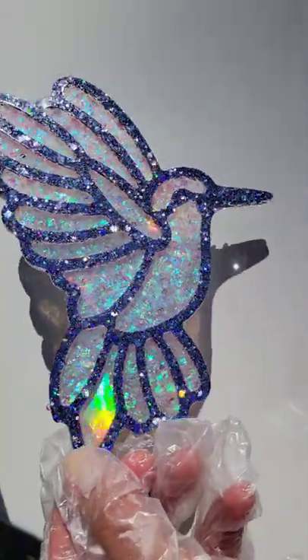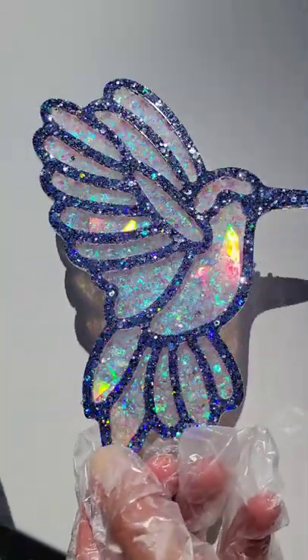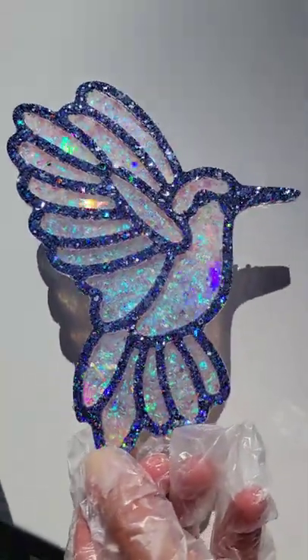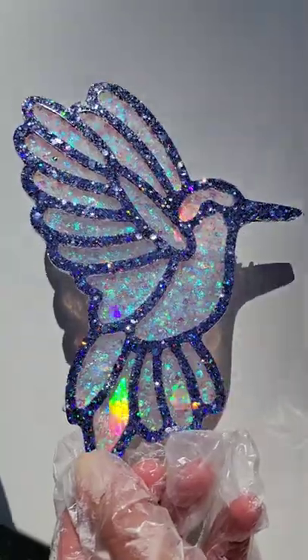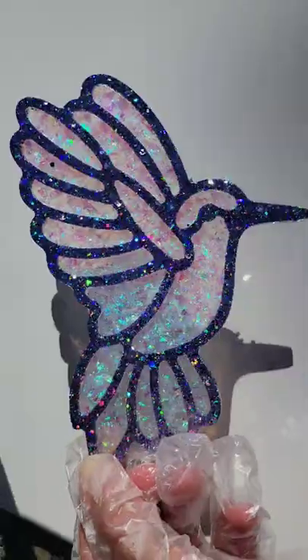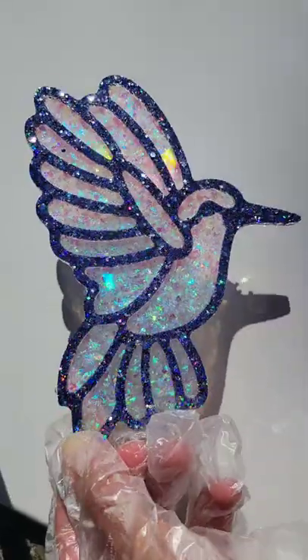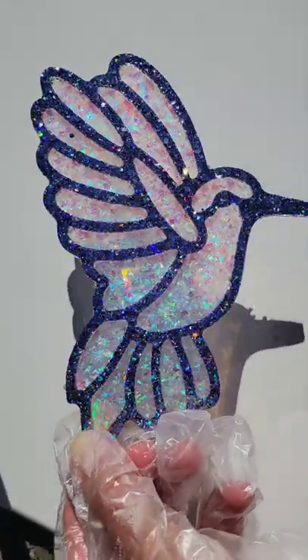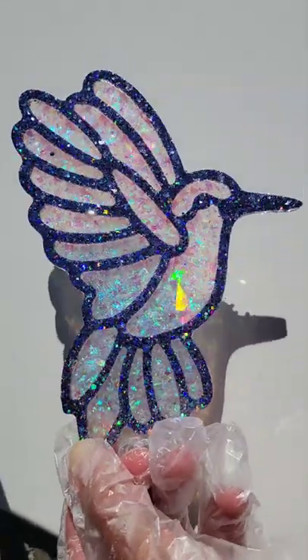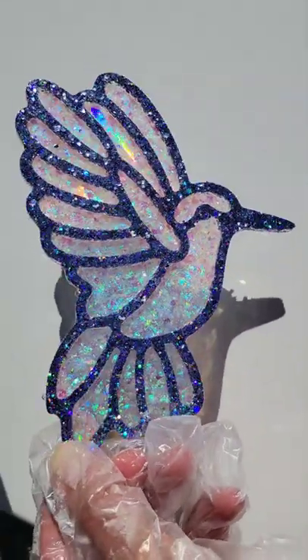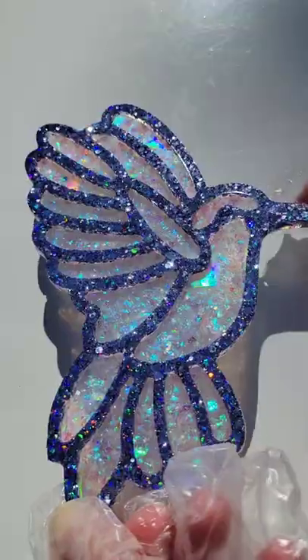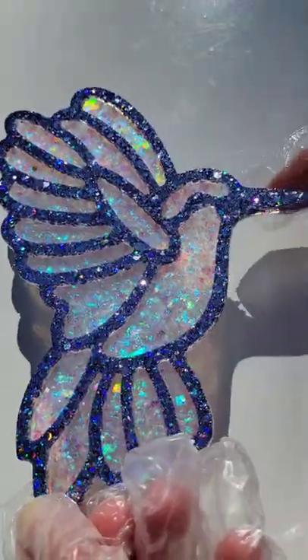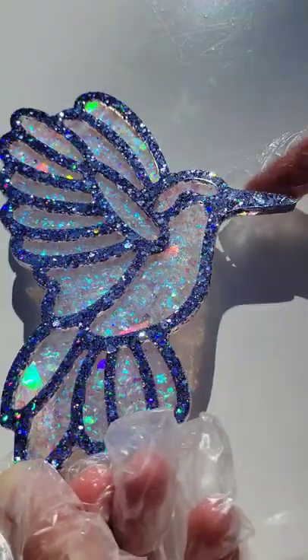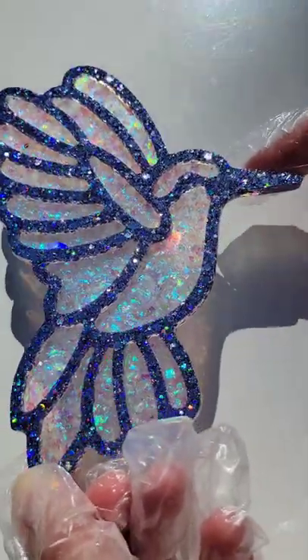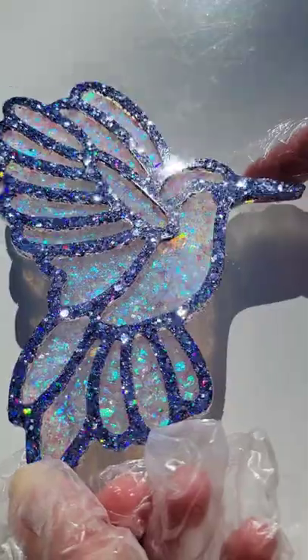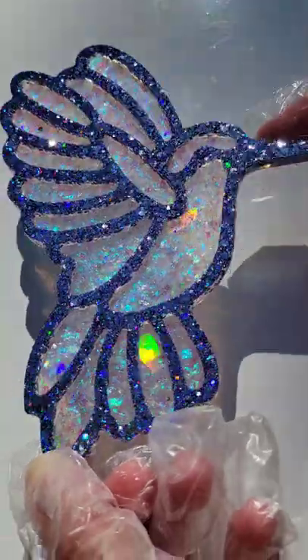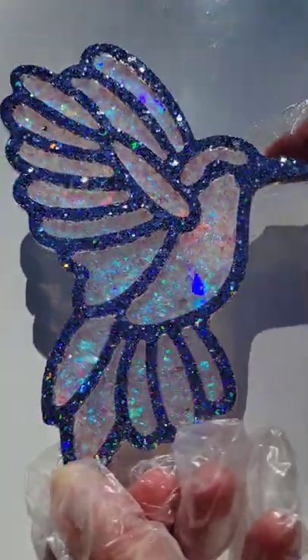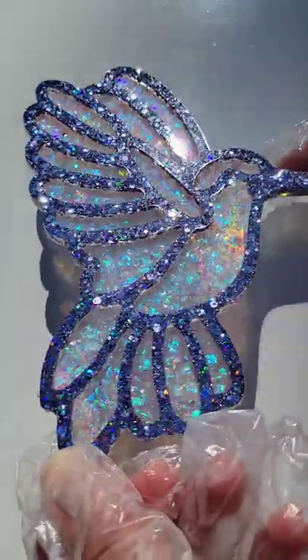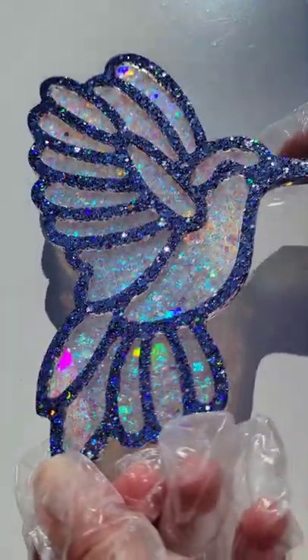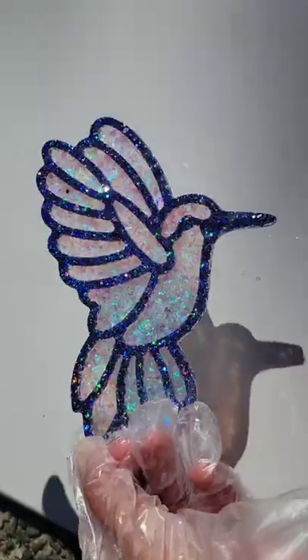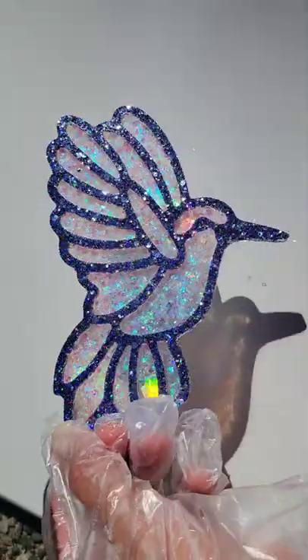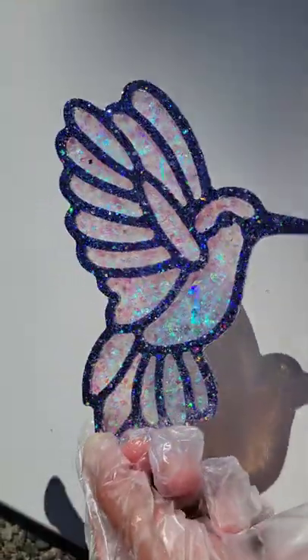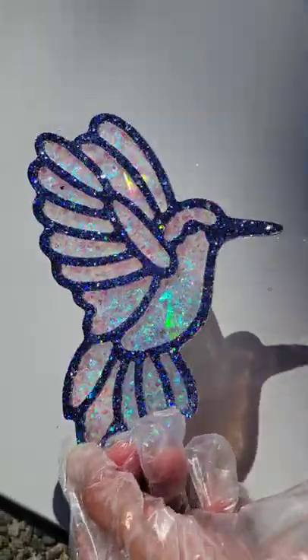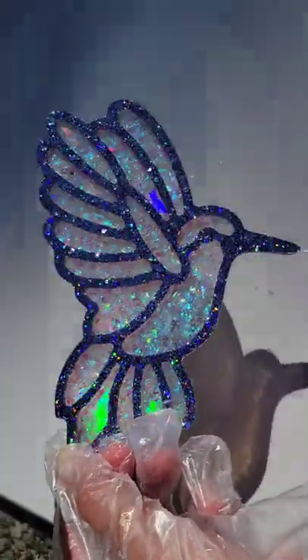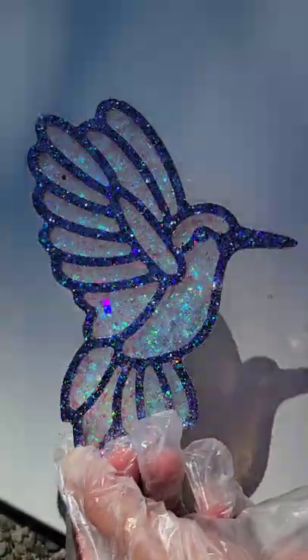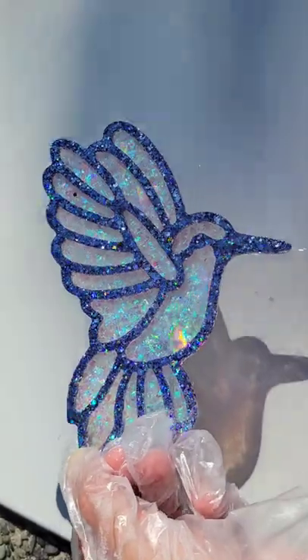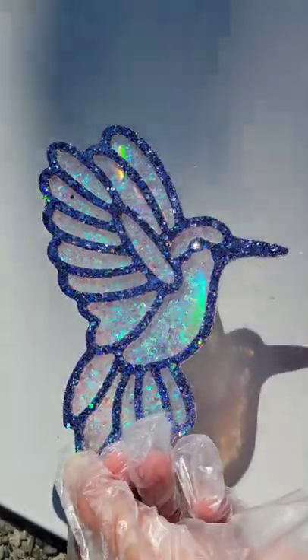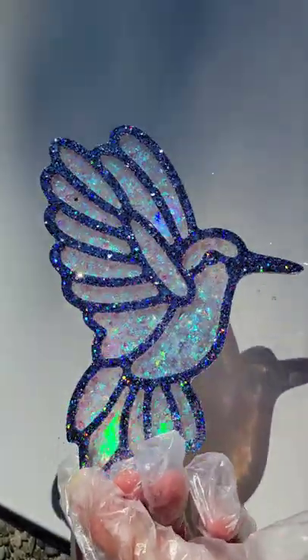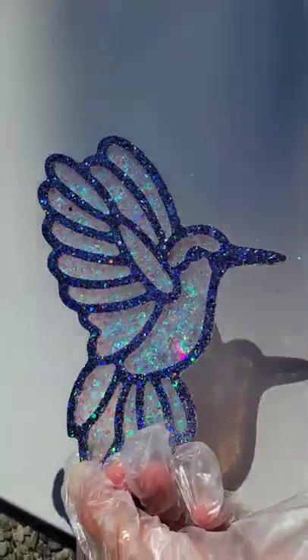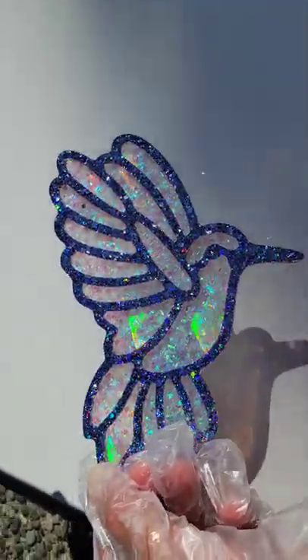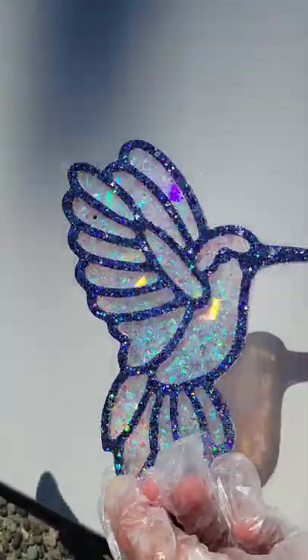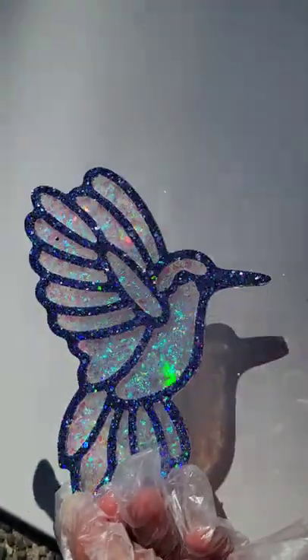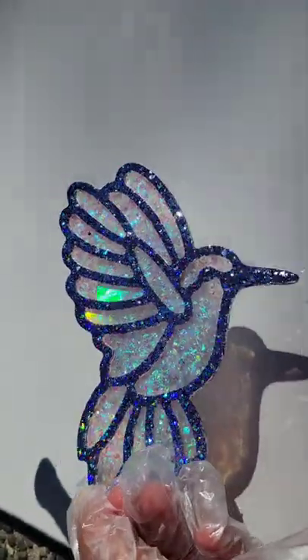Let it dry overnight. Here we are ready to take it out of the mold — I love how this one turned out, so holographic and beautiful. I took my little drill, drilled a hole in the top and the bottom, attached an eye screw and some glass crystal beads, and turned it into a sun catcher.